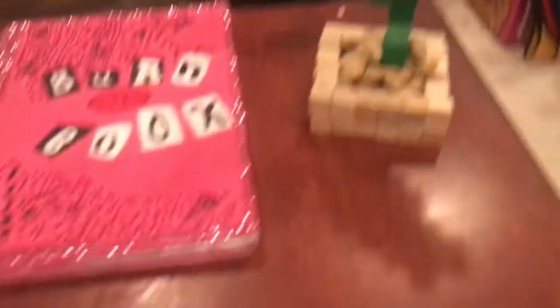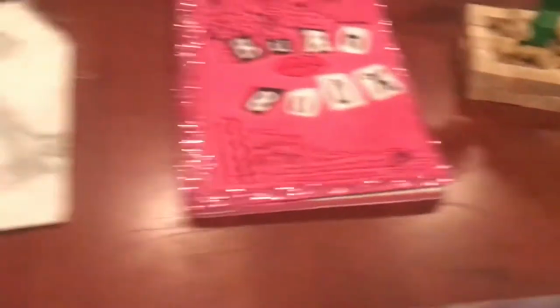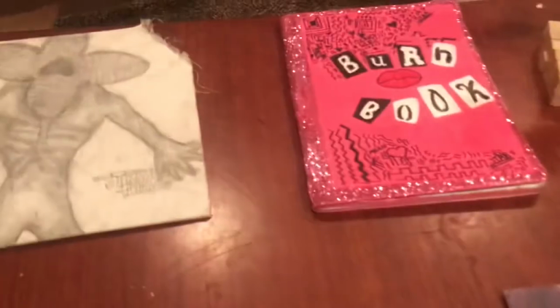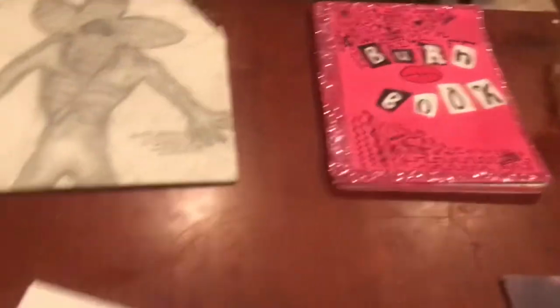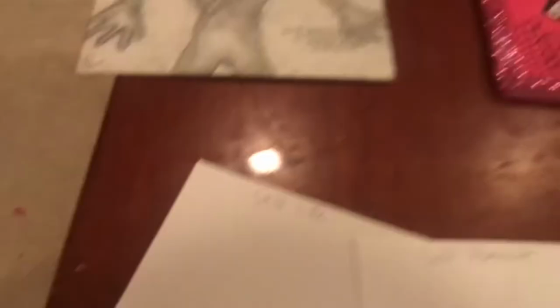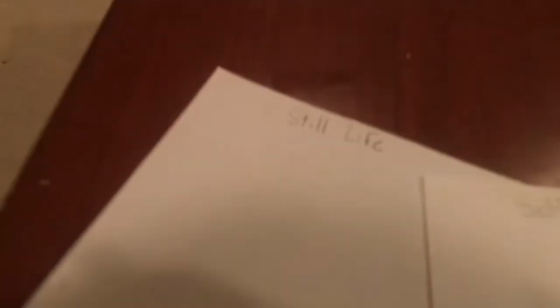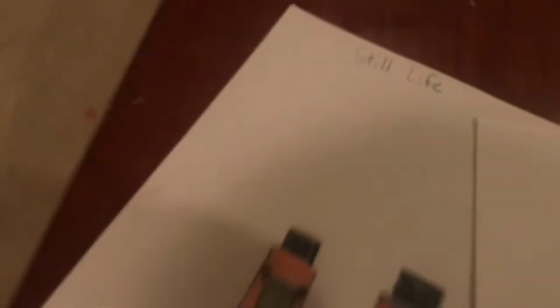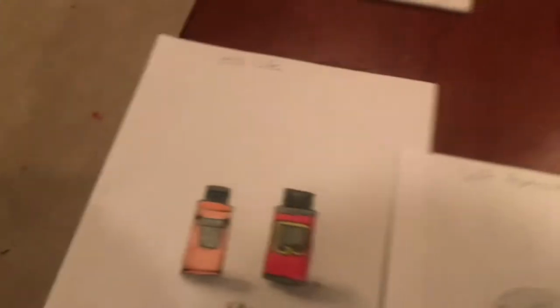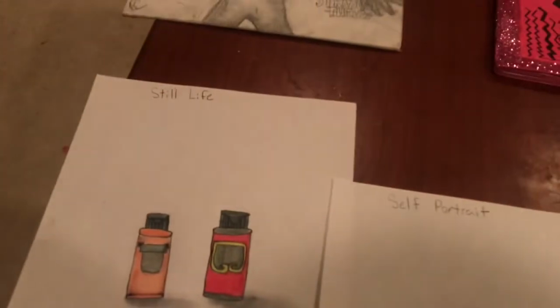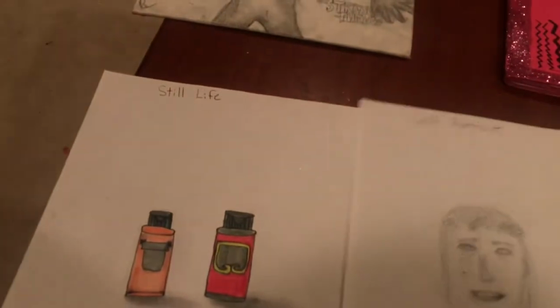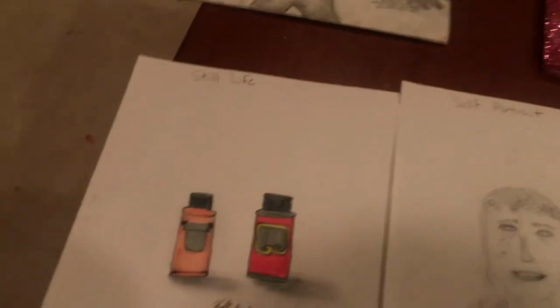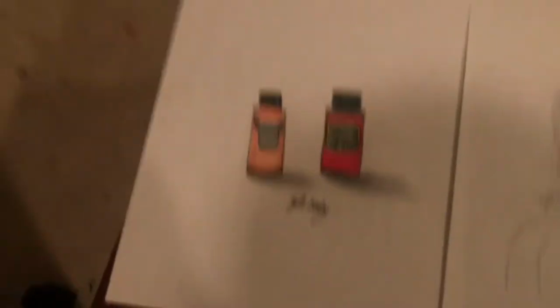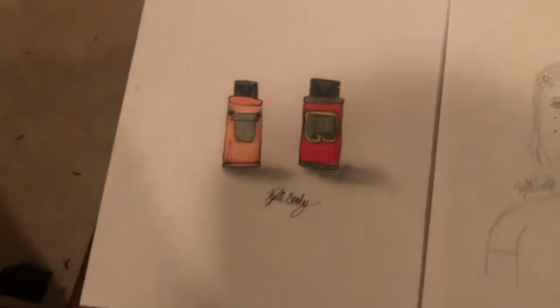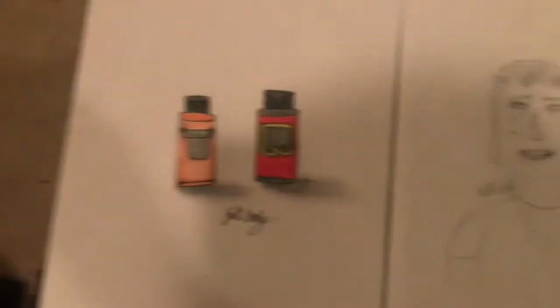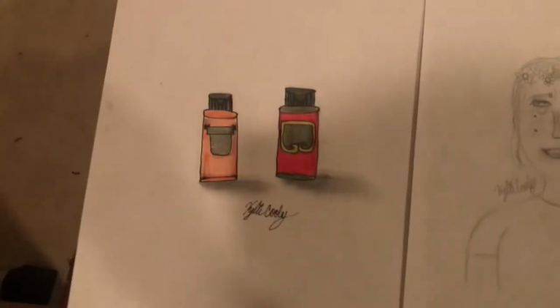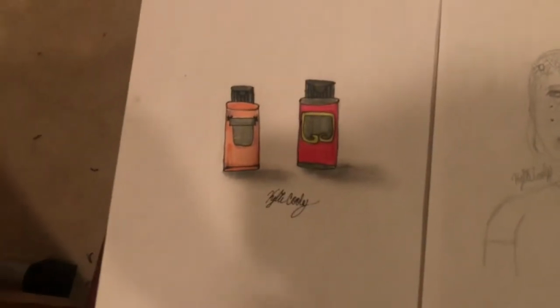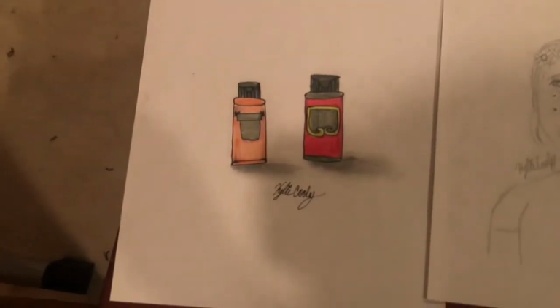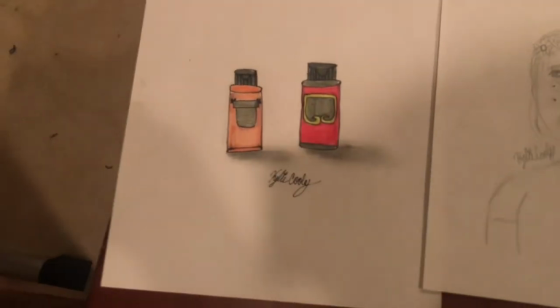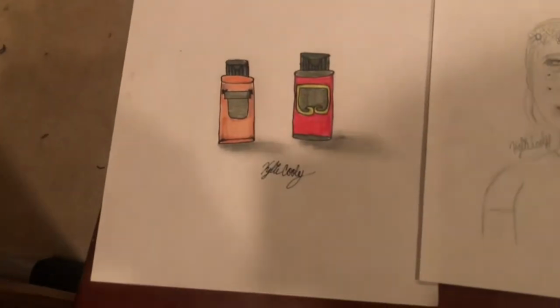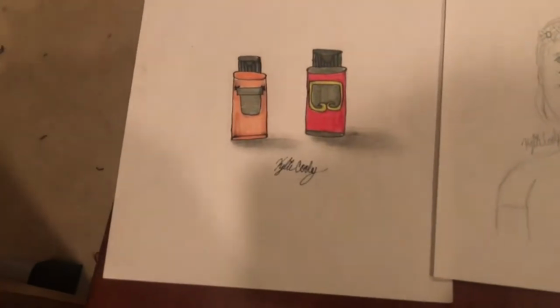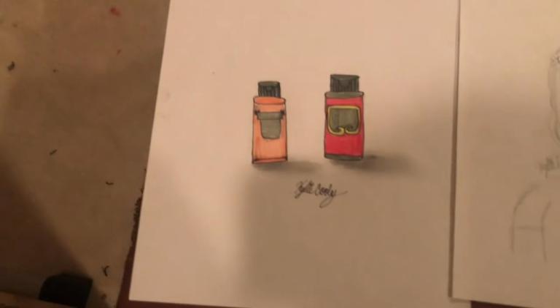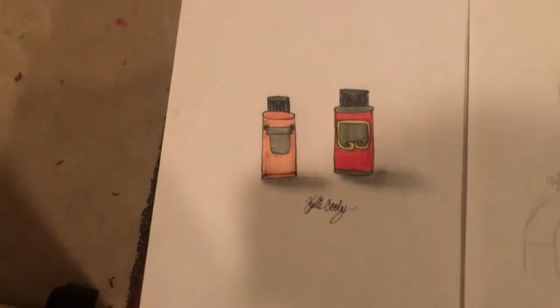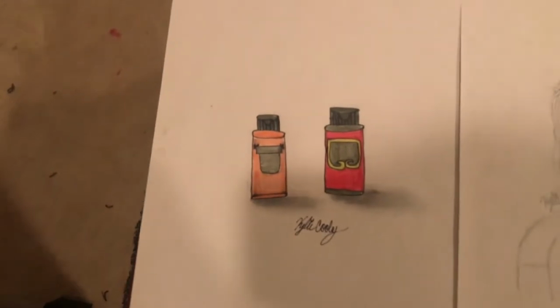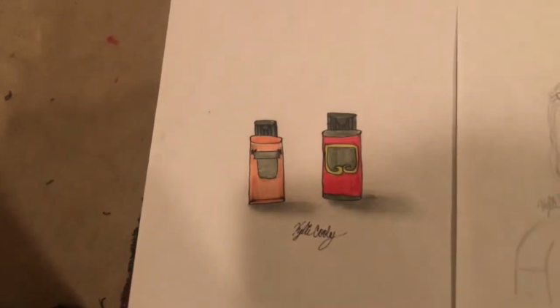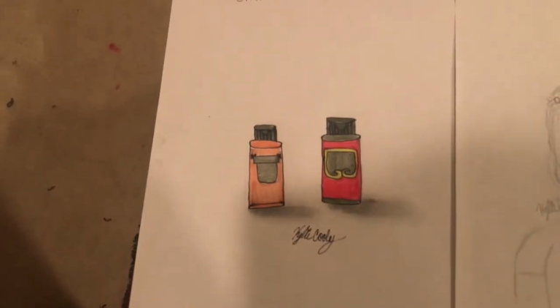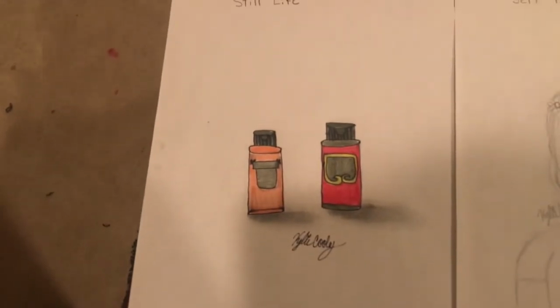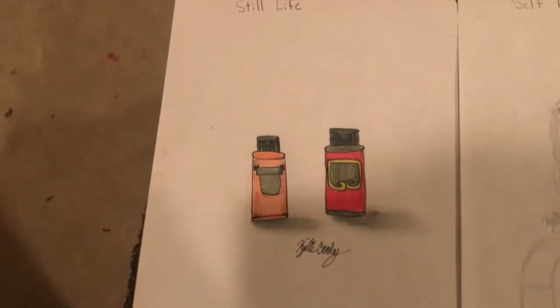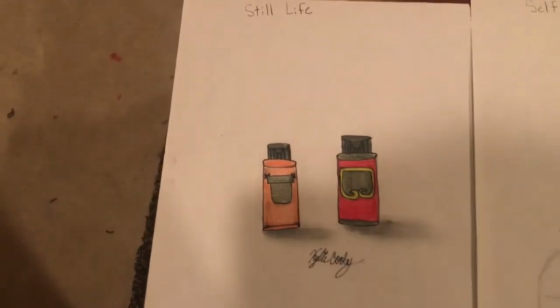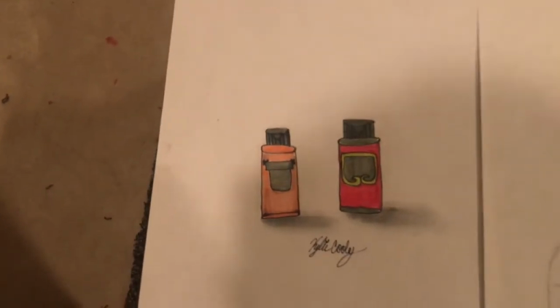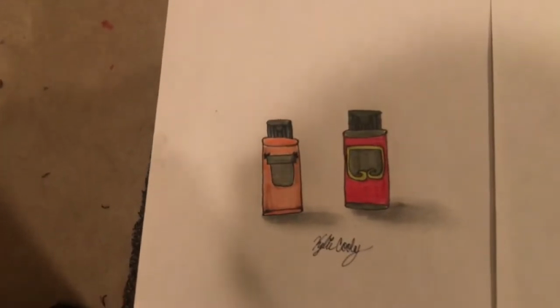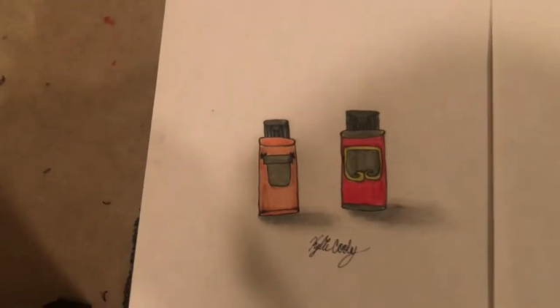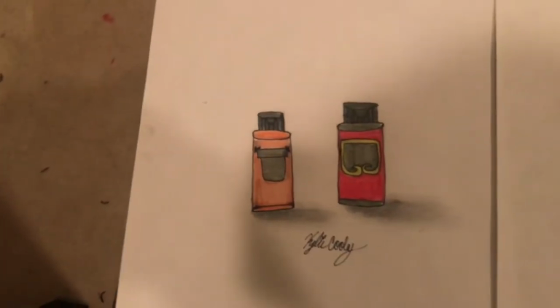The next thing I have is my still life picture and it is two bottles of paint.